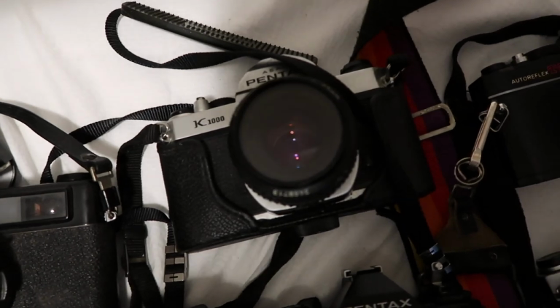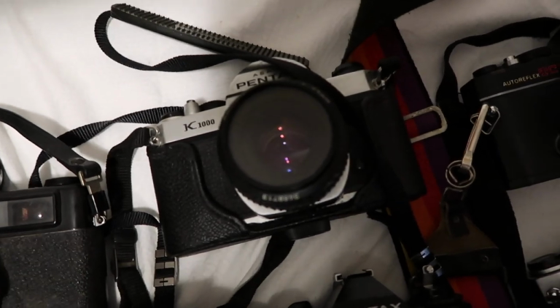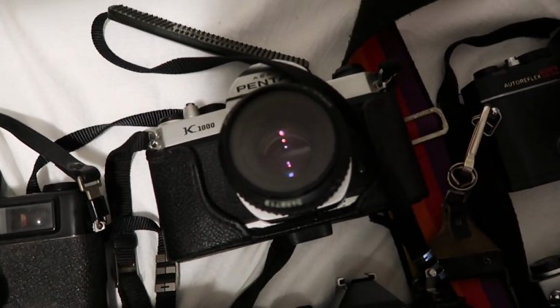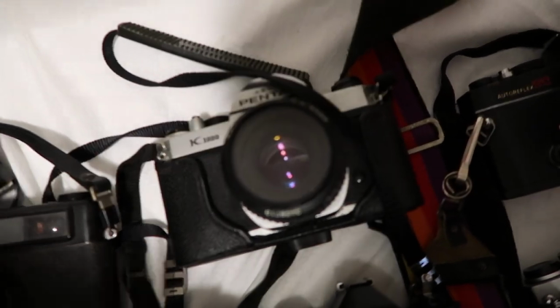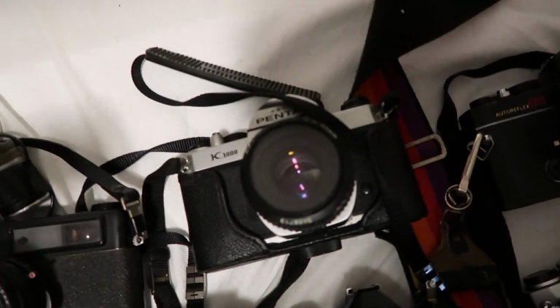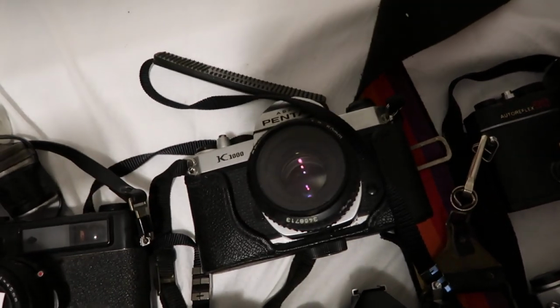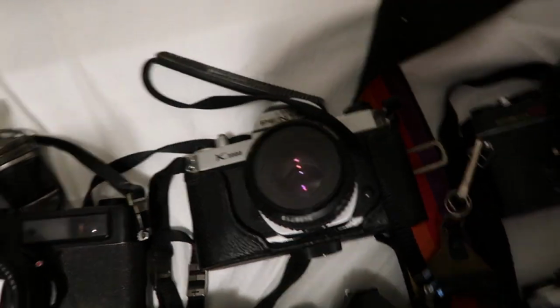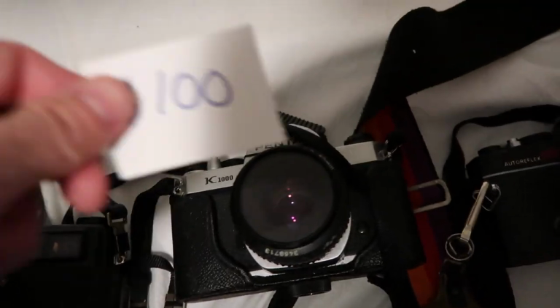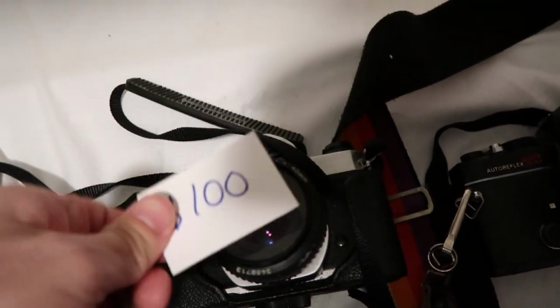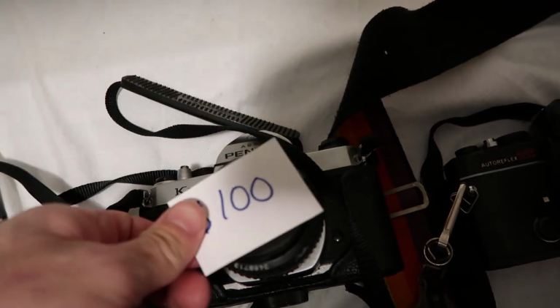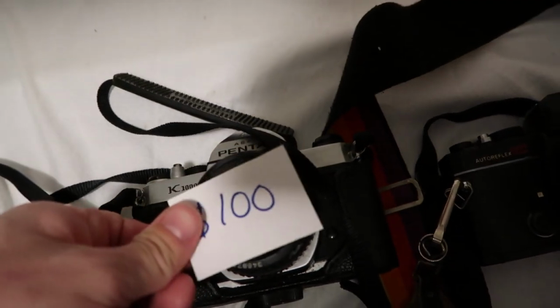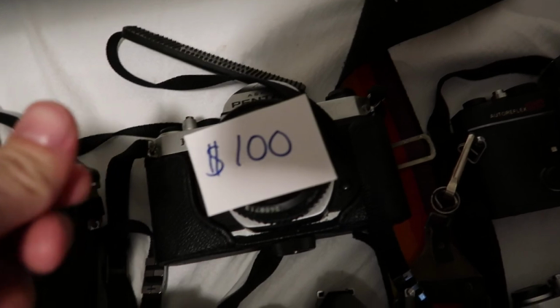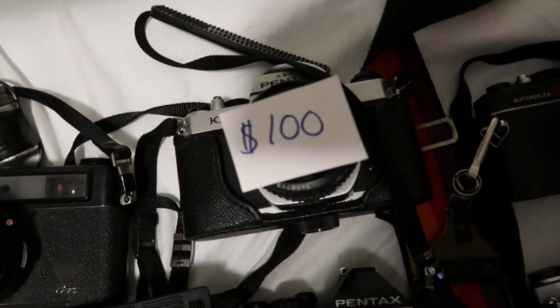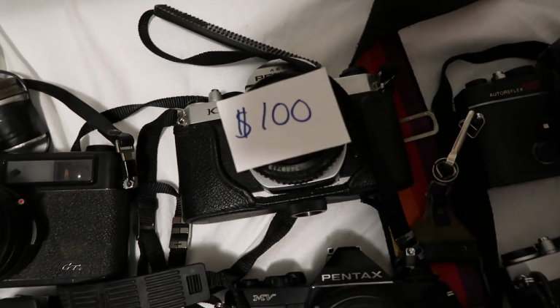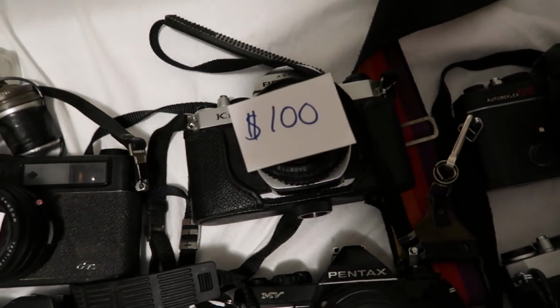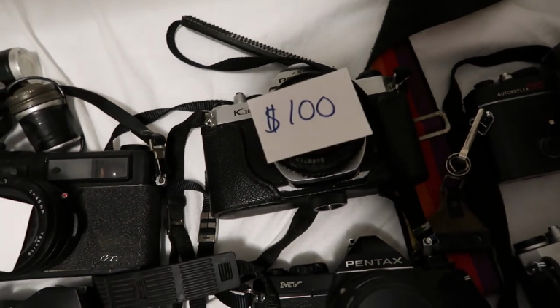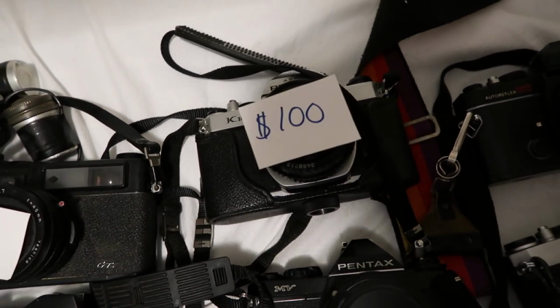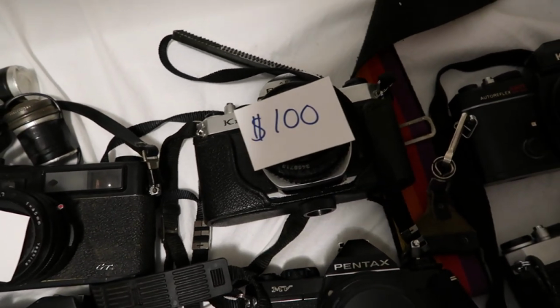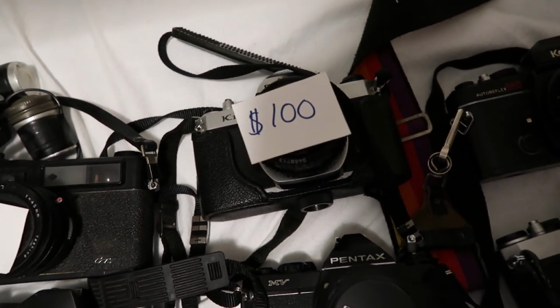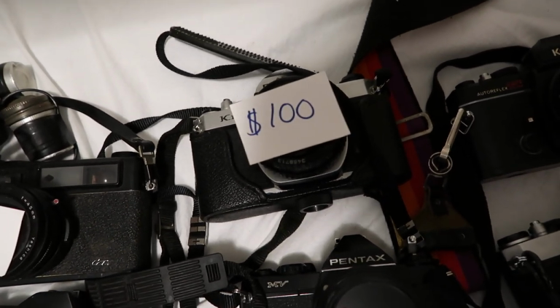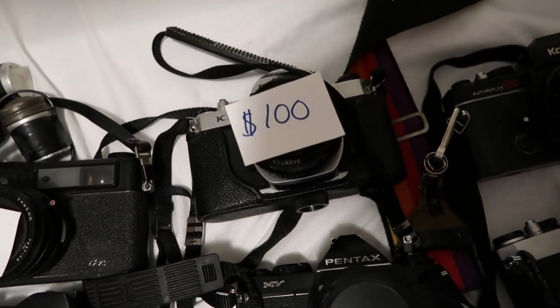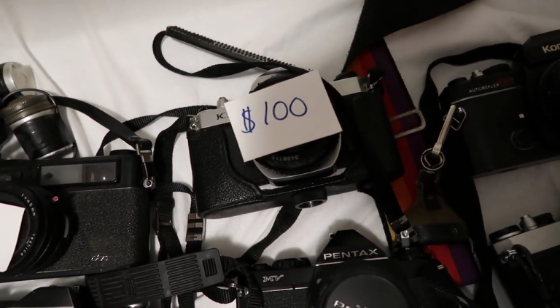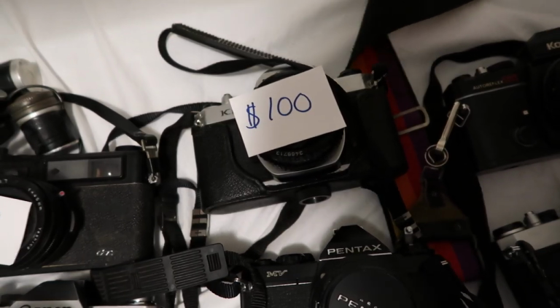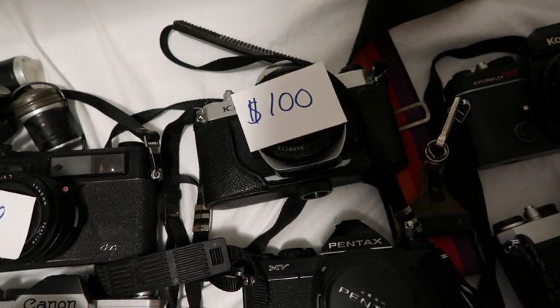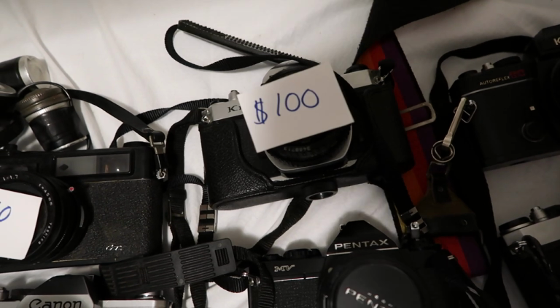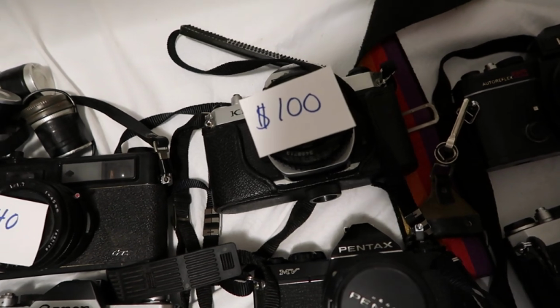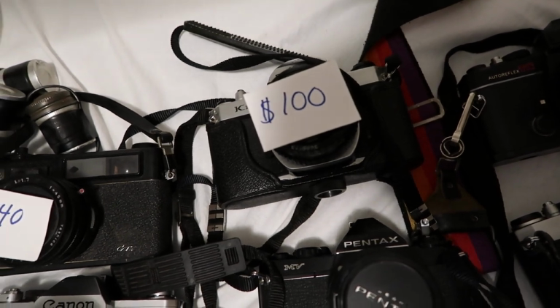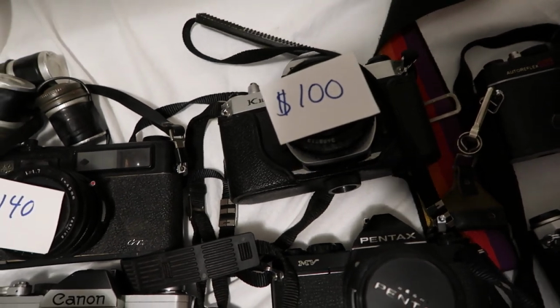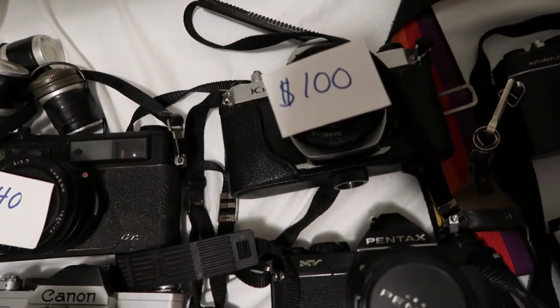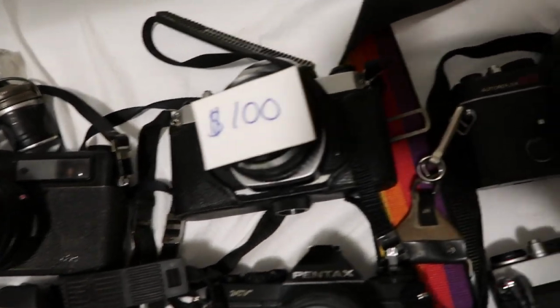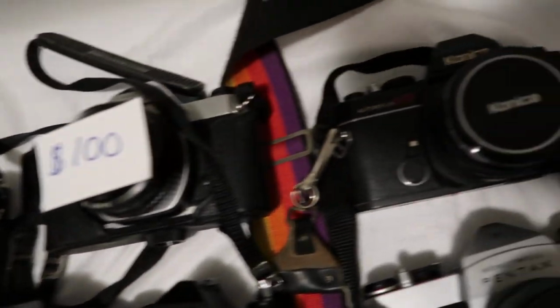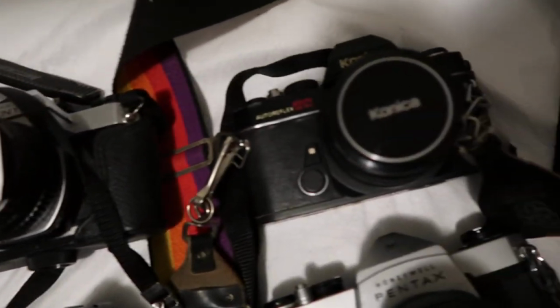Next up we have an Asahi Pentax K1000 35 millimeter film camera. This one's going for about $100, give or take $10, depending on what lens you have, the condition of the camera, and who's buying.